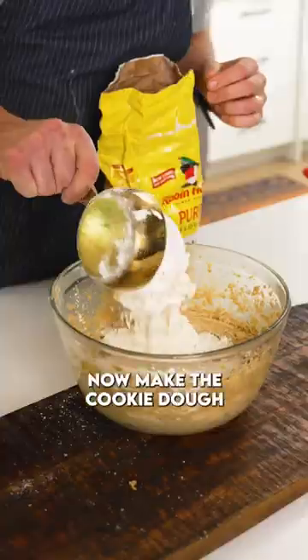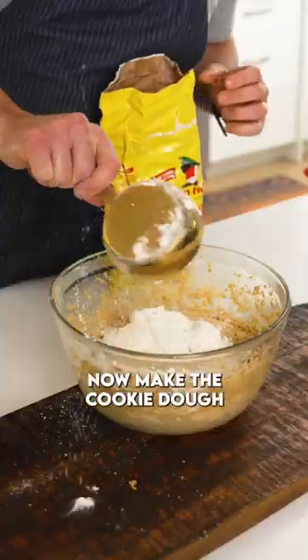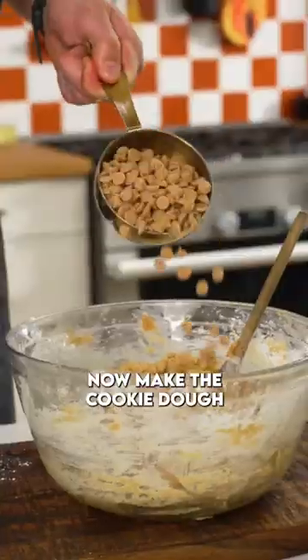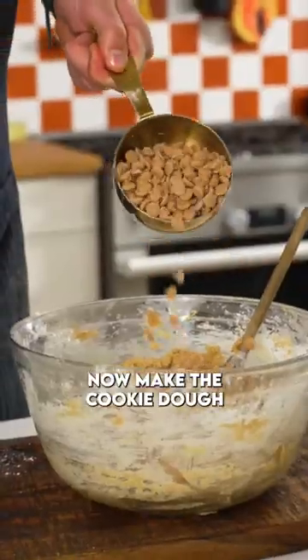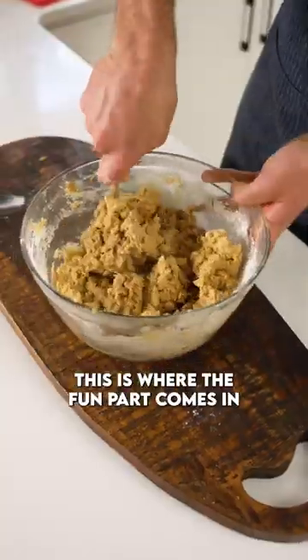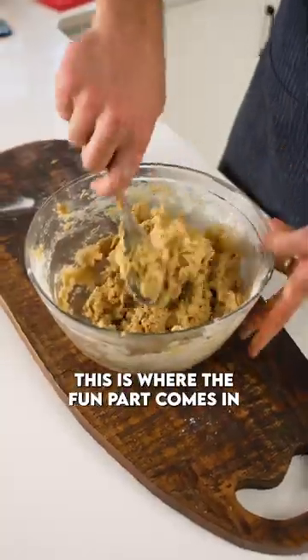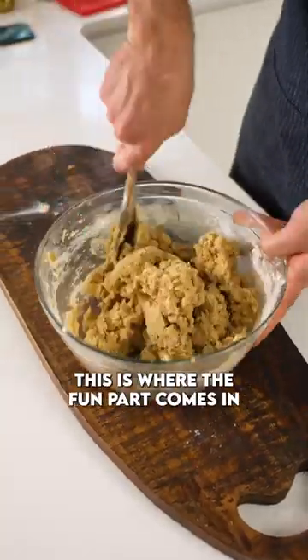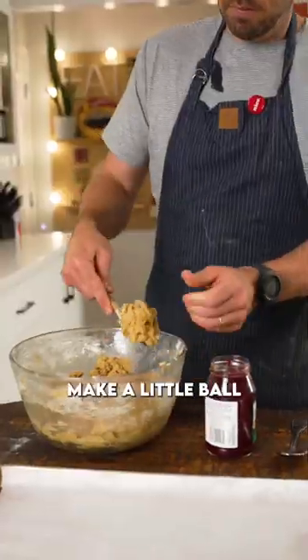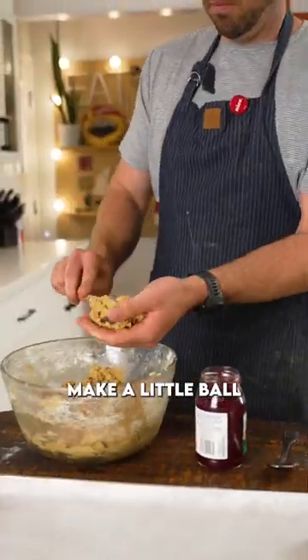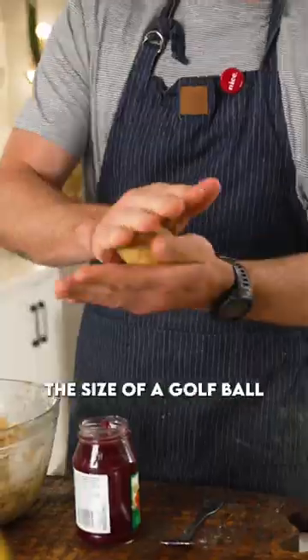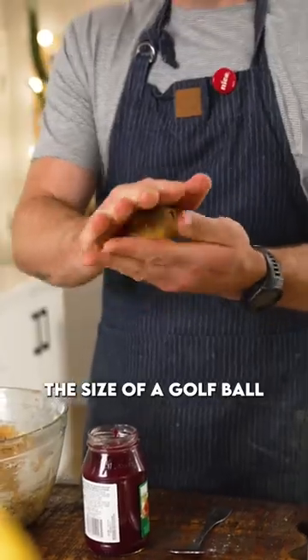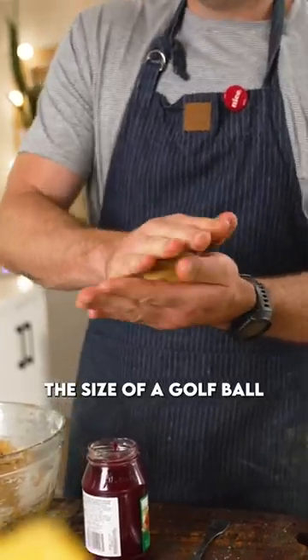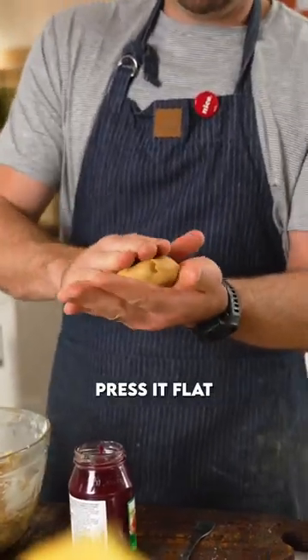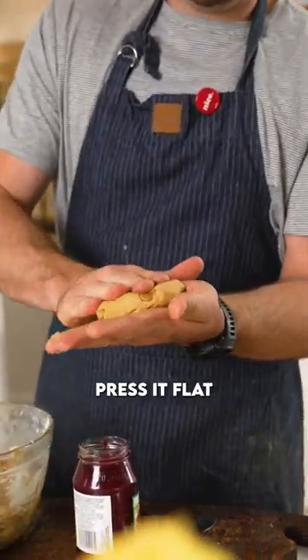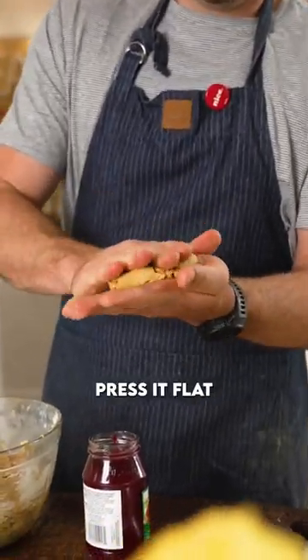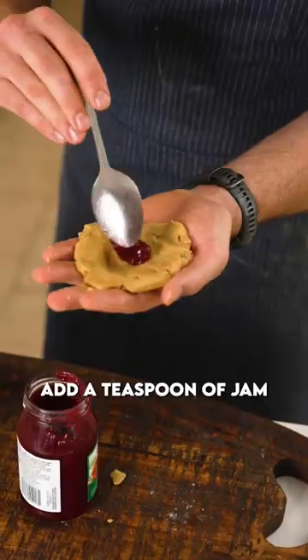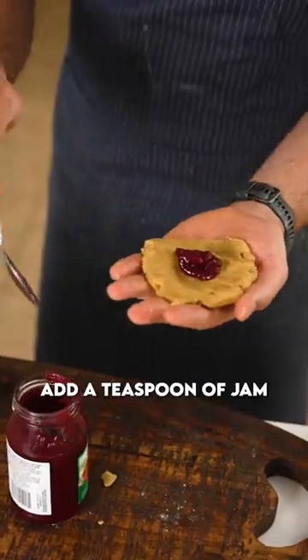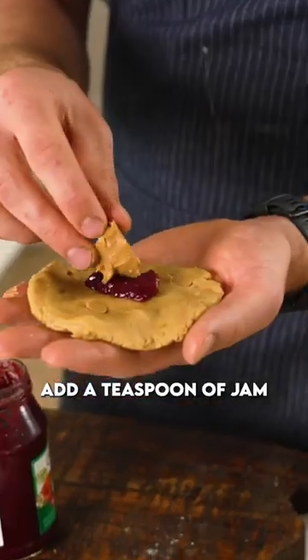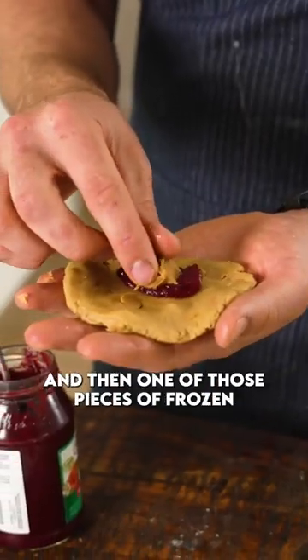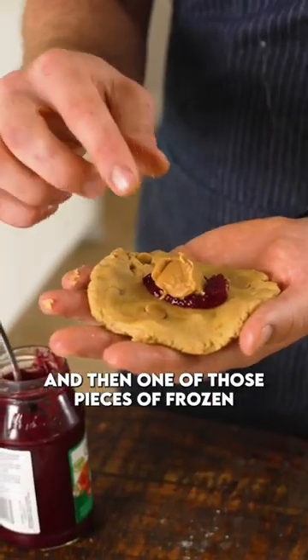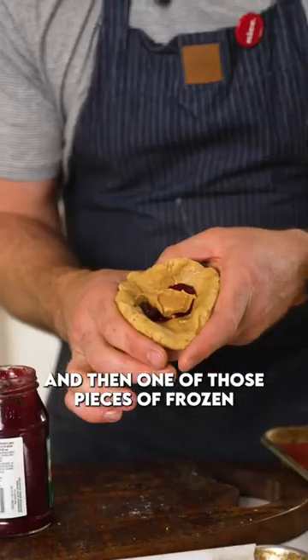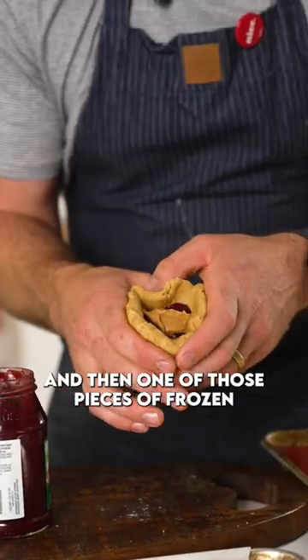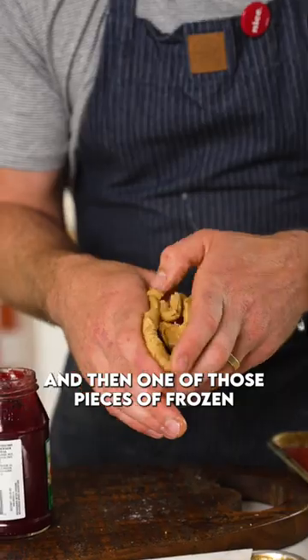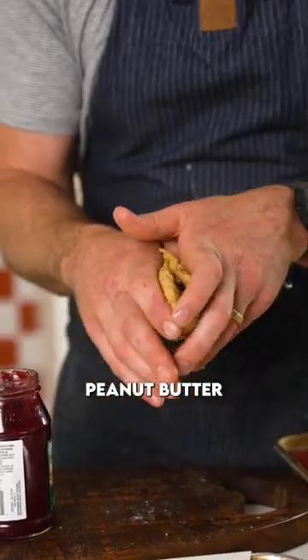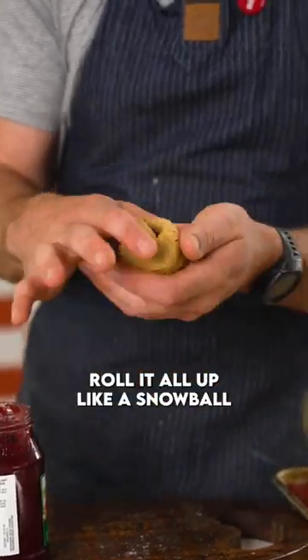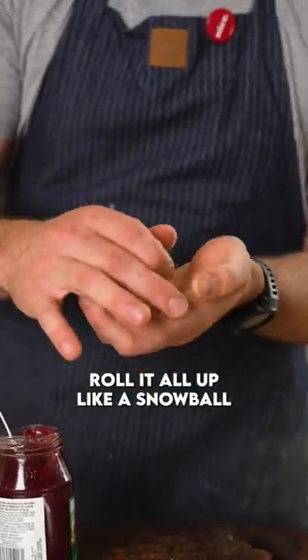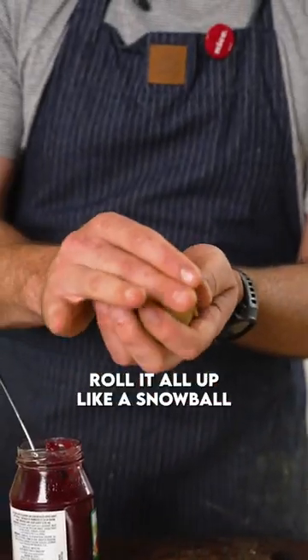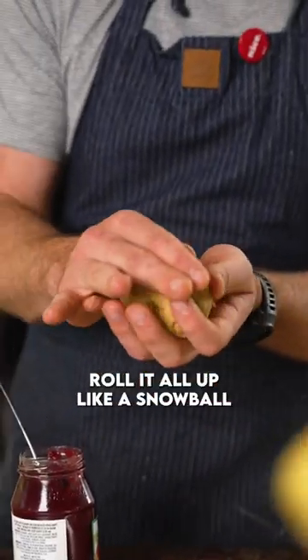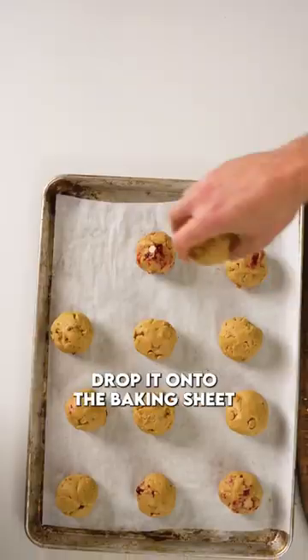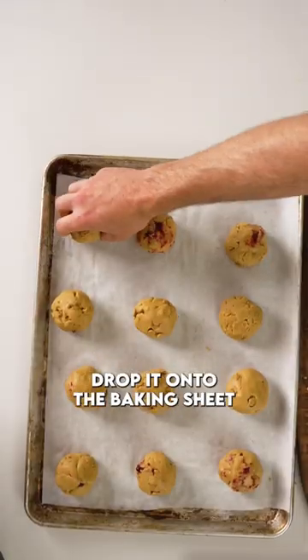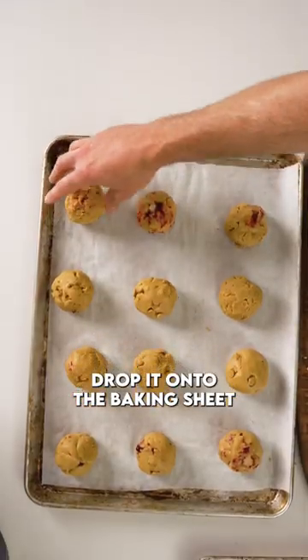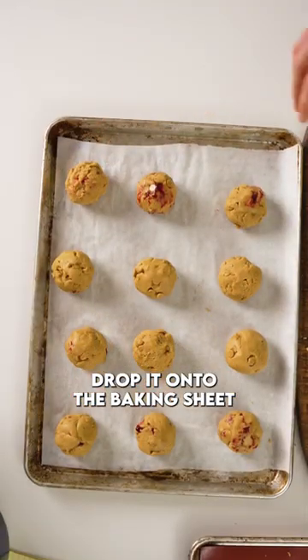Now make the cookie dough — this is where the fun part comes in. Make a little ball, about the size of a golf ball. Press it flat, add a teaspoon of jam, and then one of those pieces of frozen peanut butter. Roll it all up like a snowball and drop it onto the baking sheet.